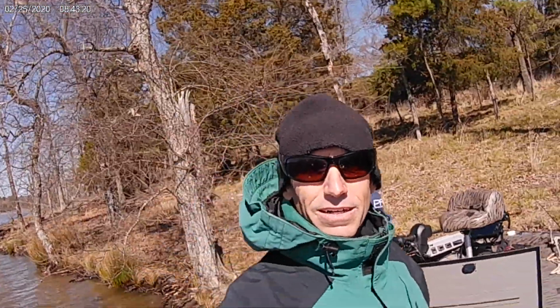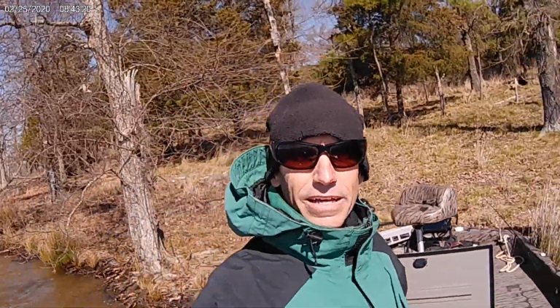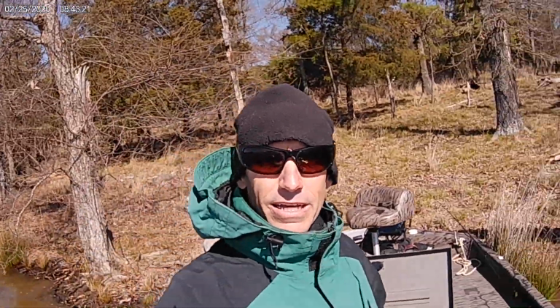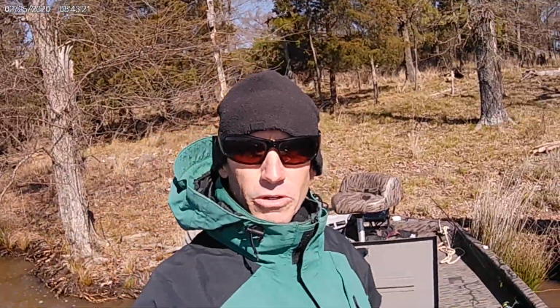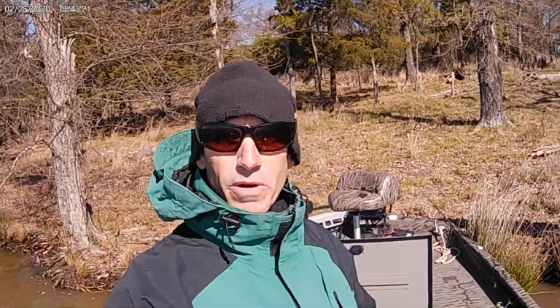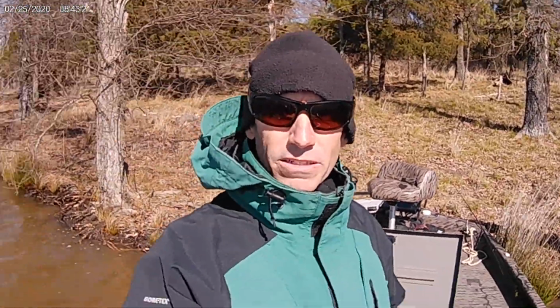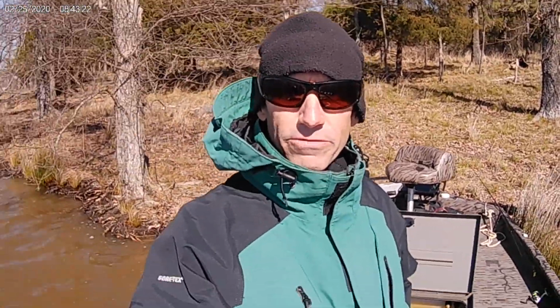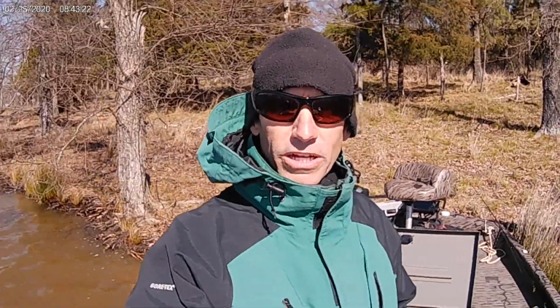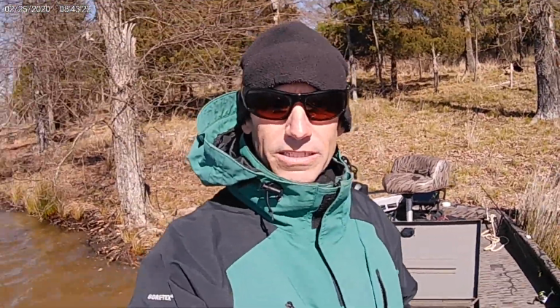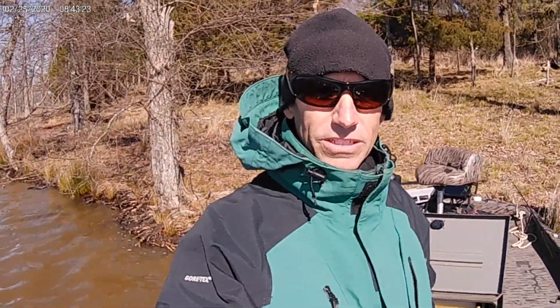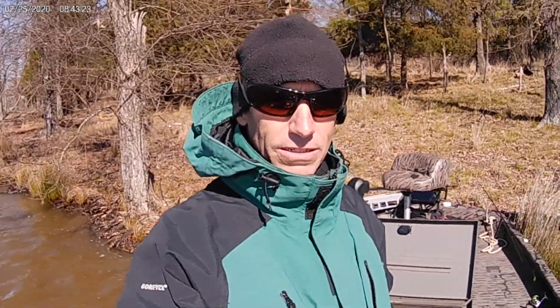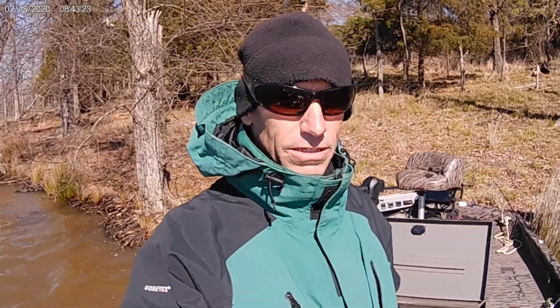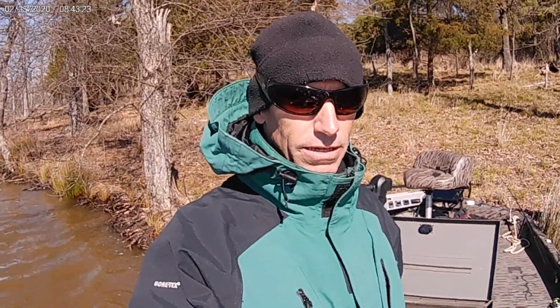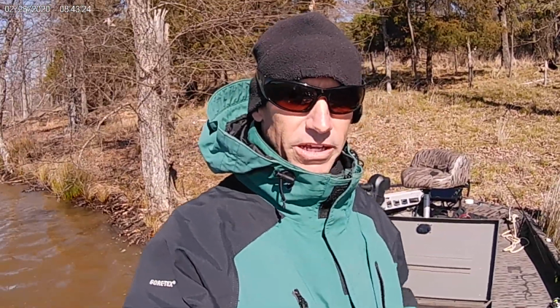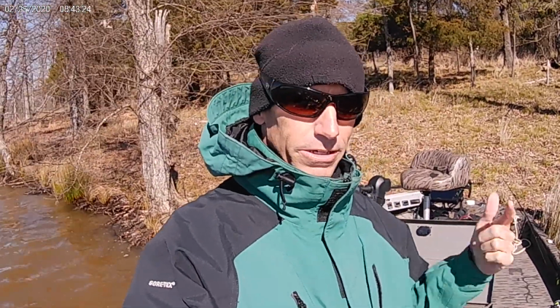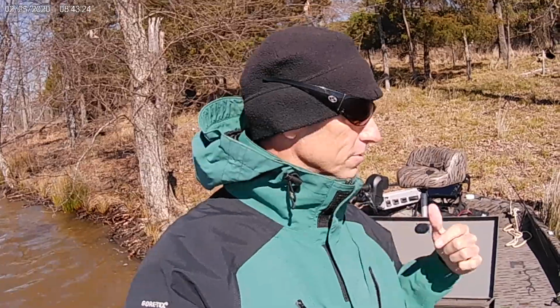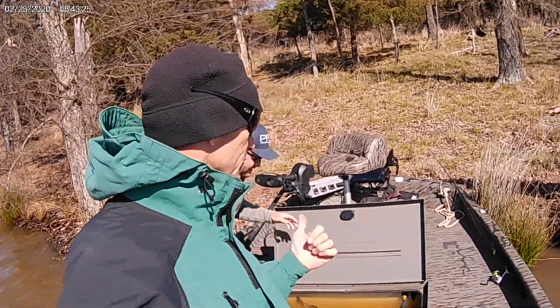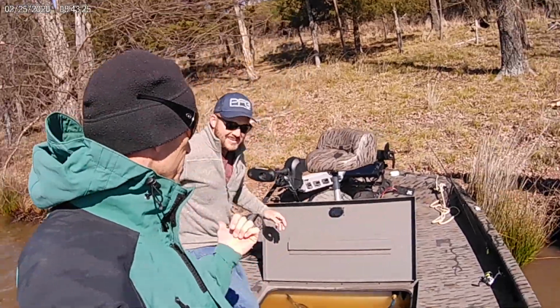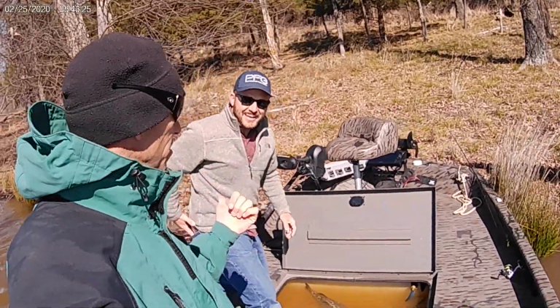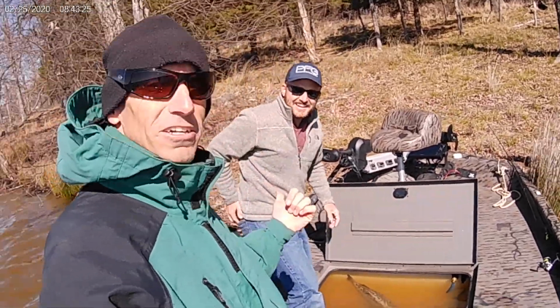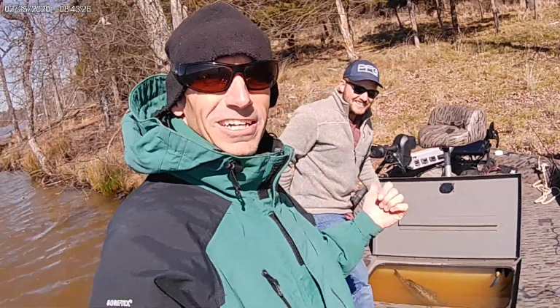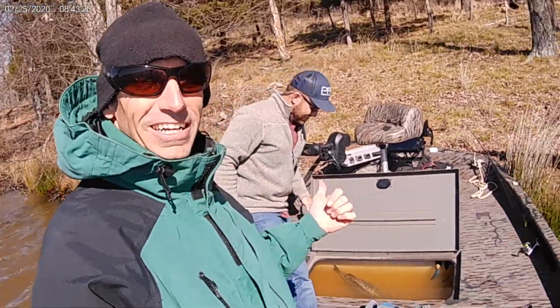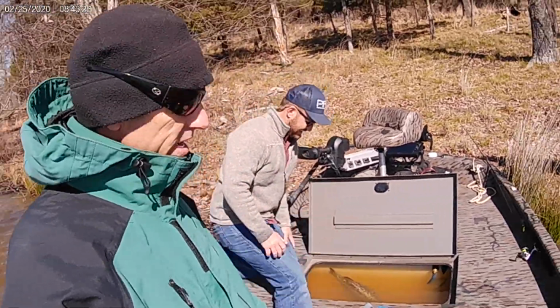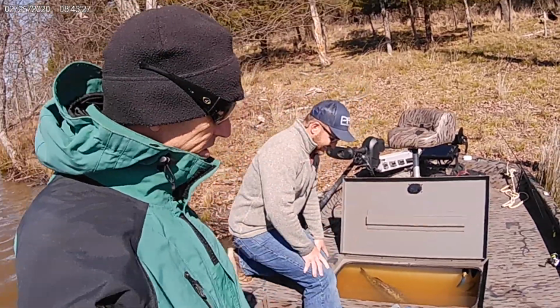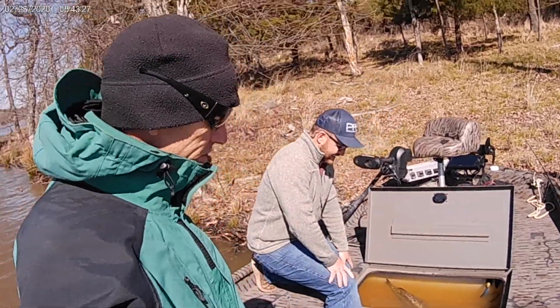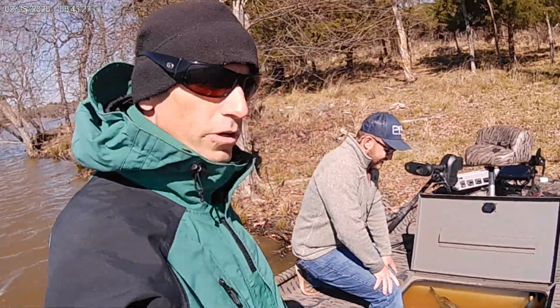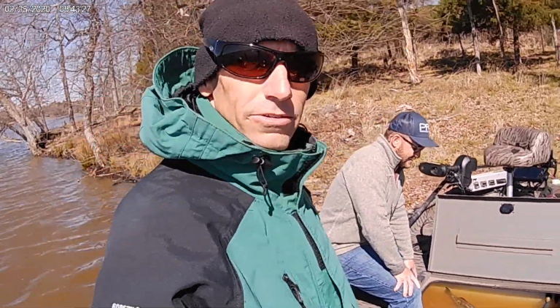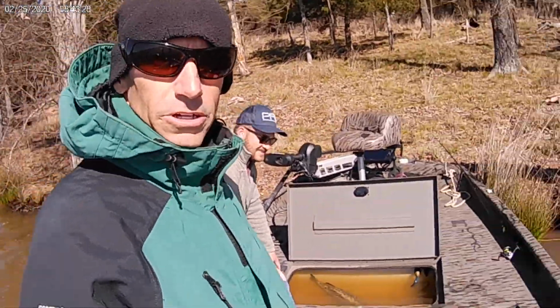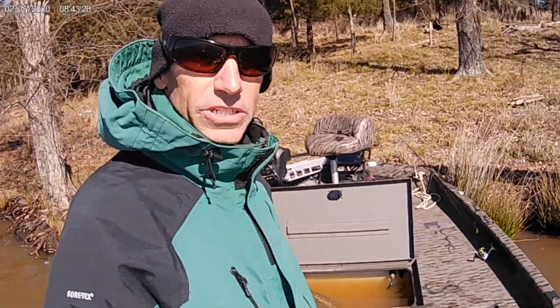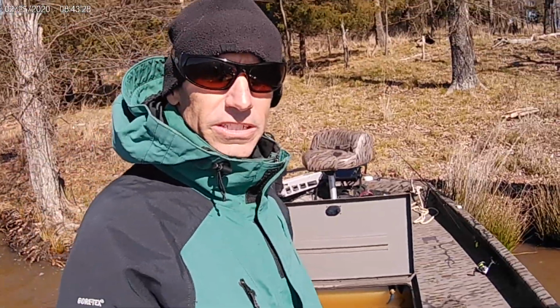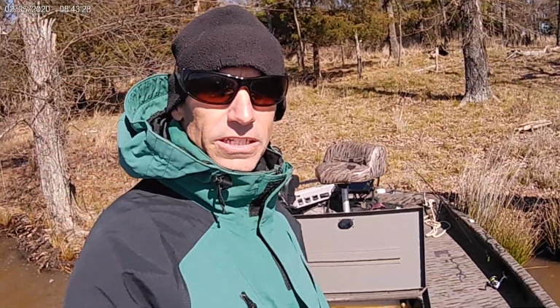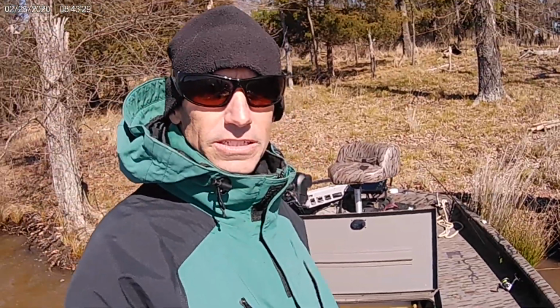Hey guys, welcome back to Lake Fork Guide TV. I'm Gary, this is my buddy Paul. Hey guys. We're out on another East Texas lake today.